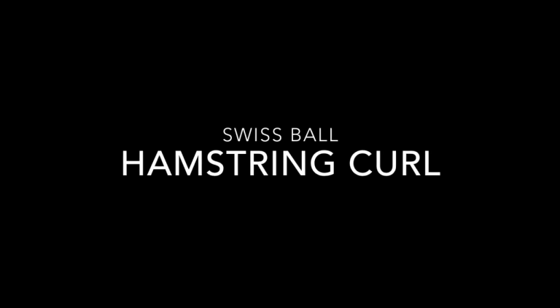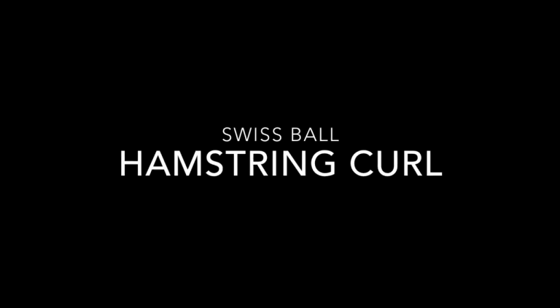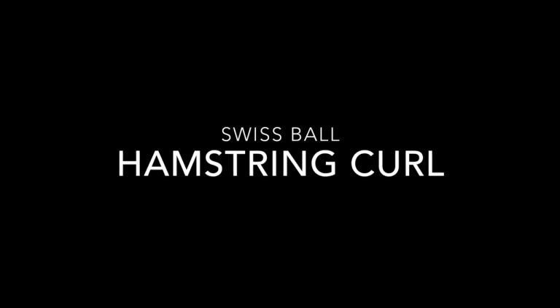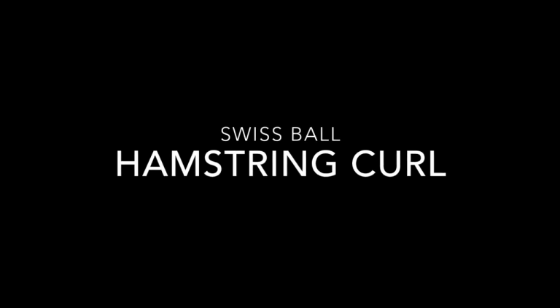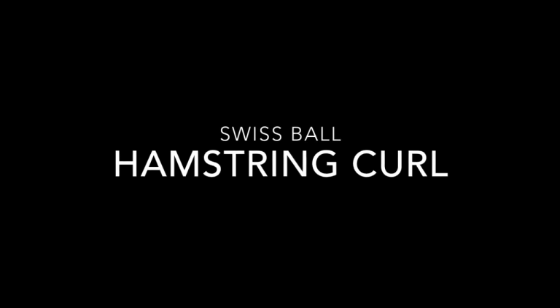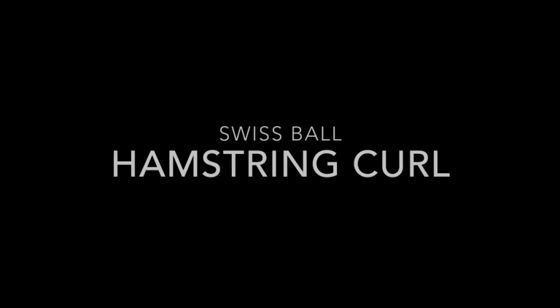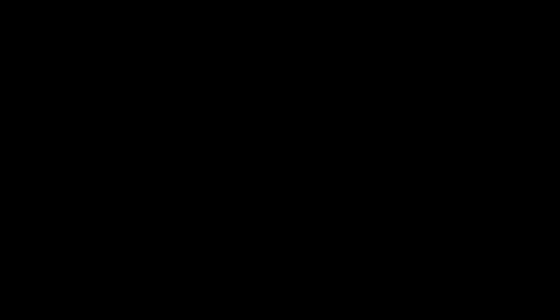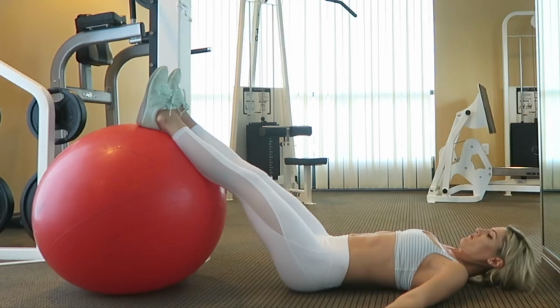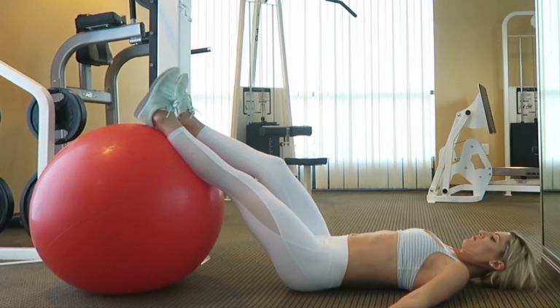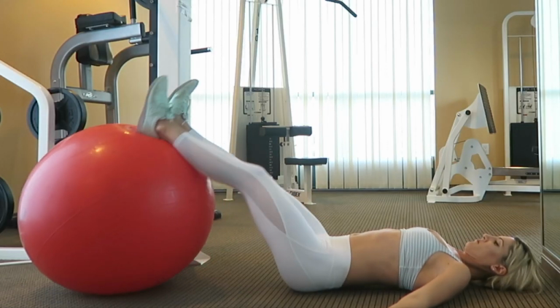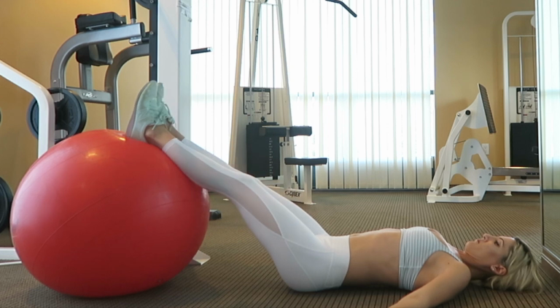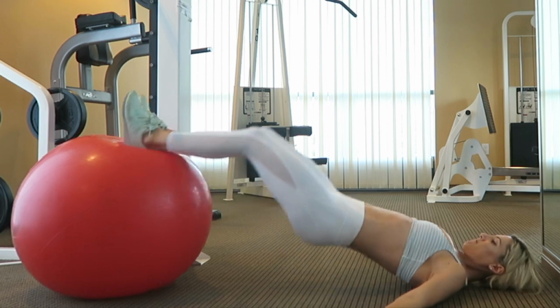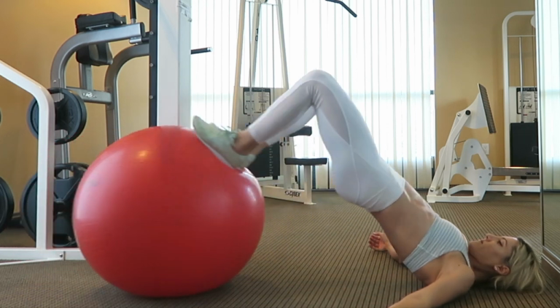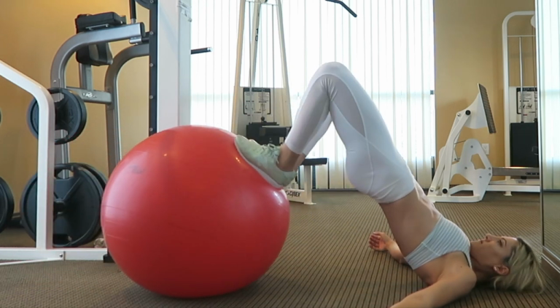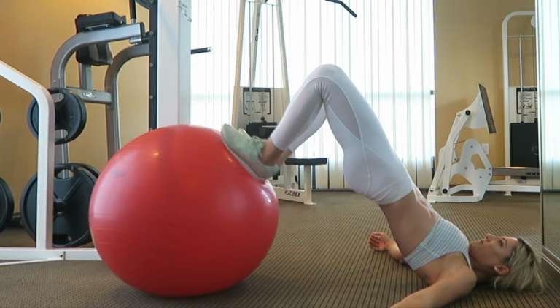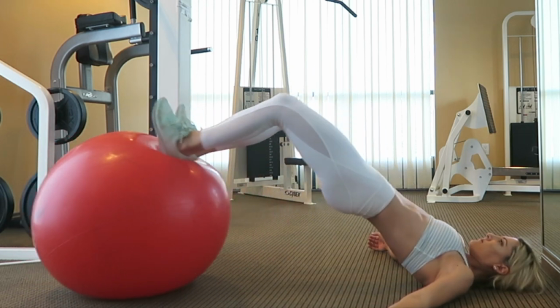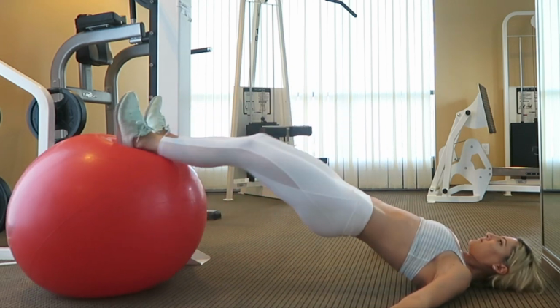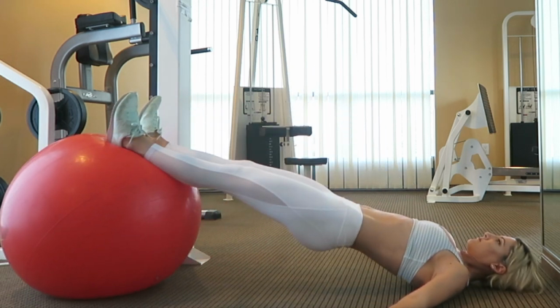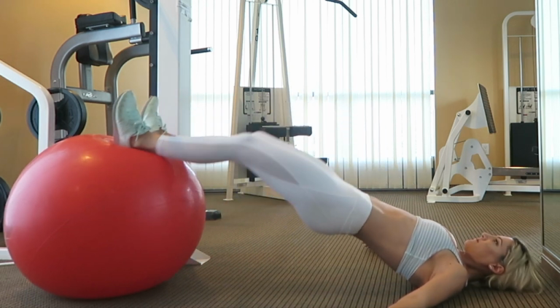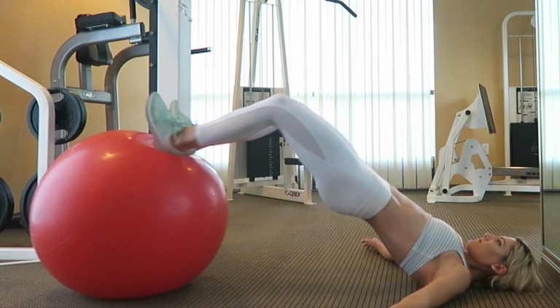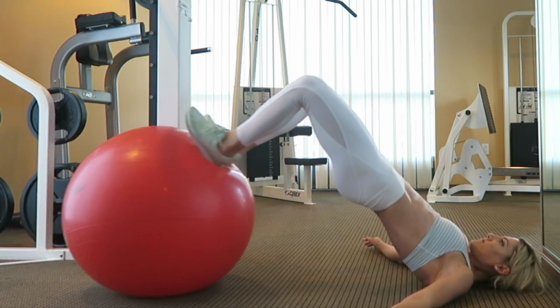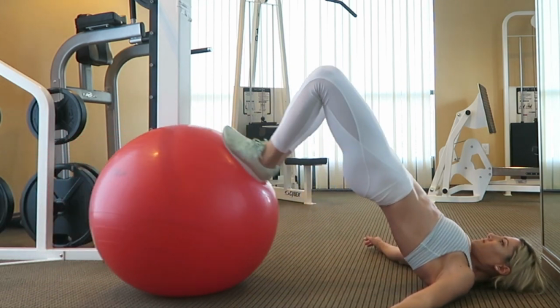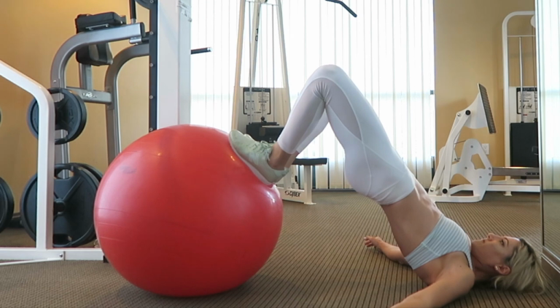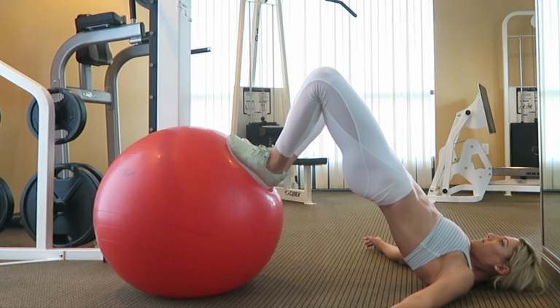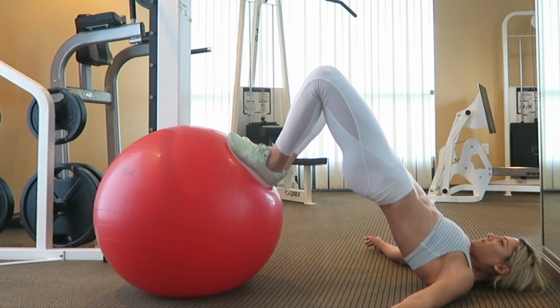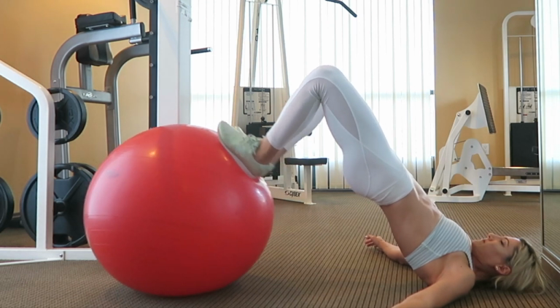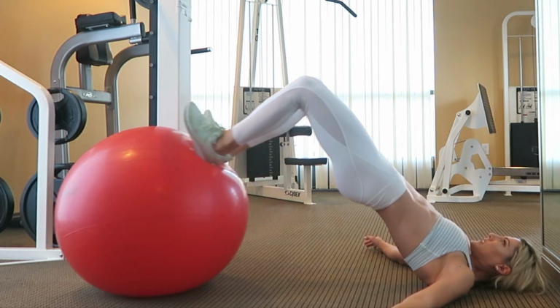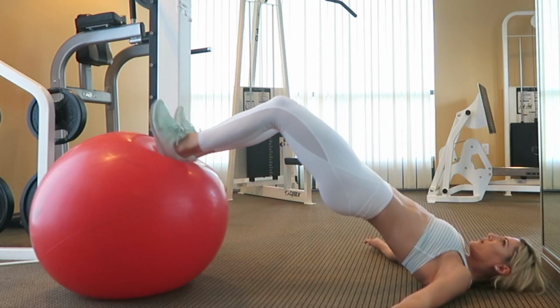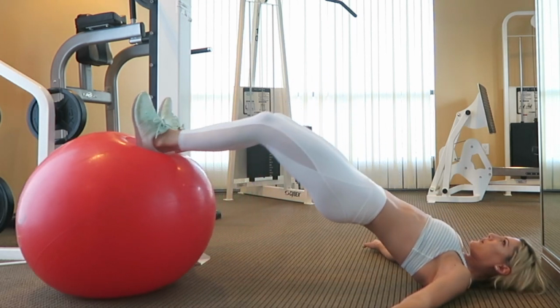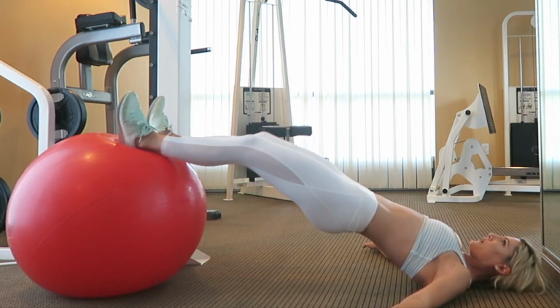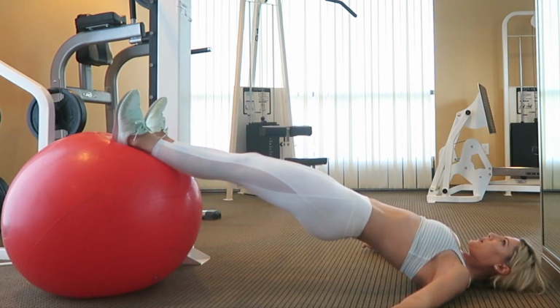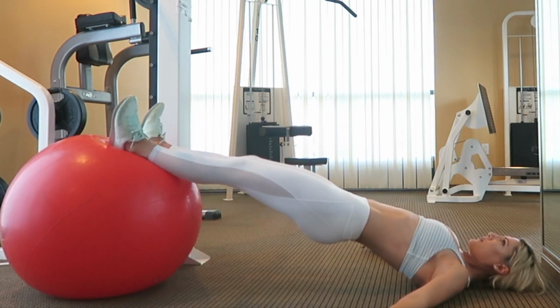To do the Swiss ball hamstring curl, lay down on the ground flat on your back and position your heels on top of the Swiss ball. Now lift your hips off the ground to form a straight line plank with your body, then curl the ball towards you by bending your knees.